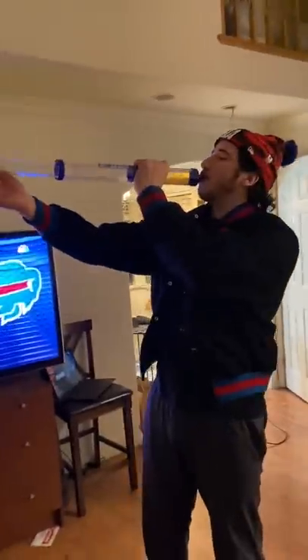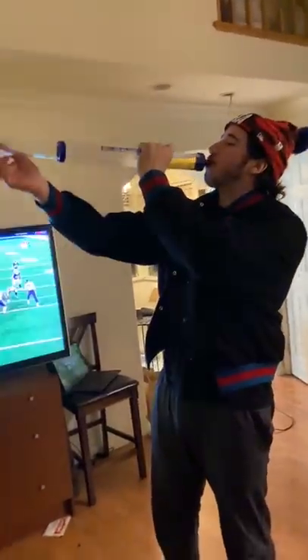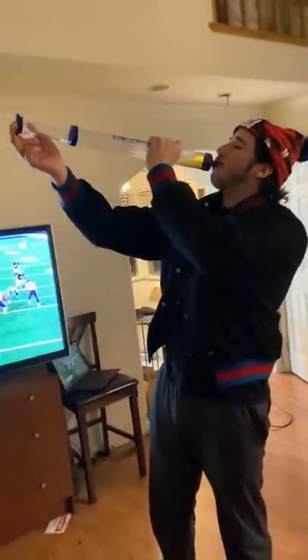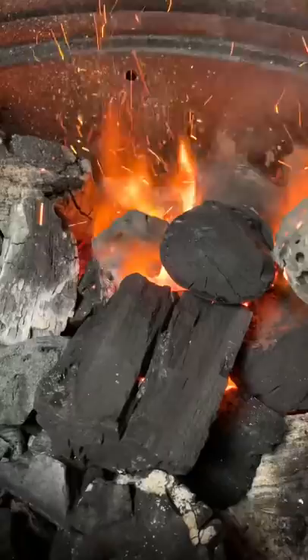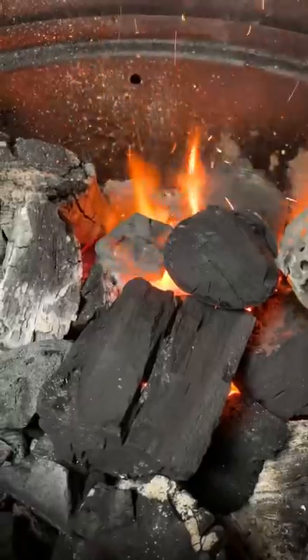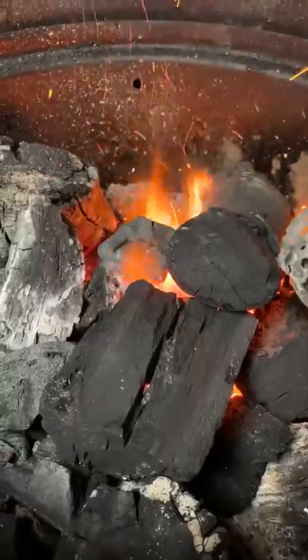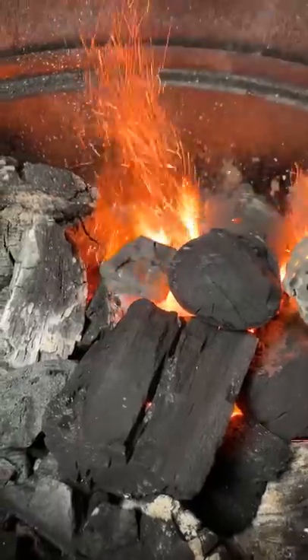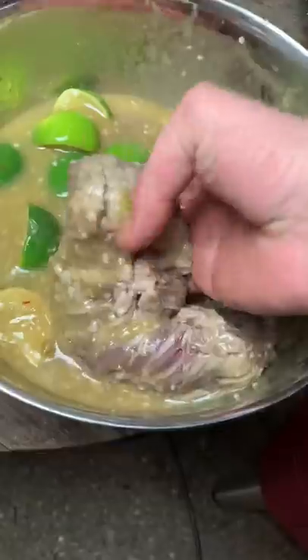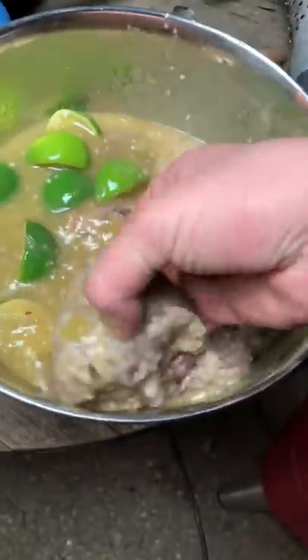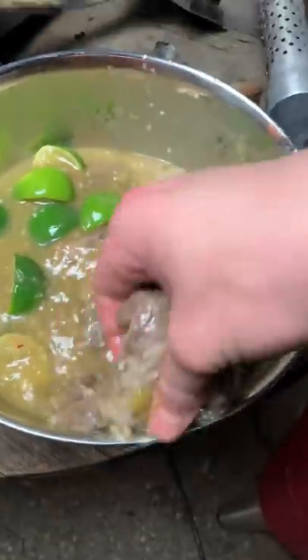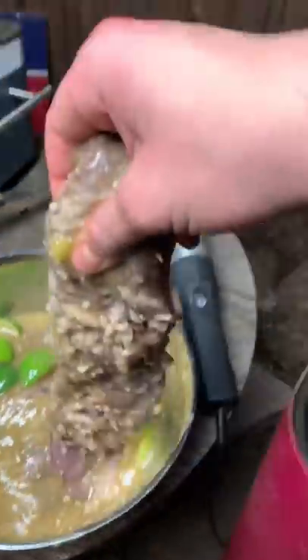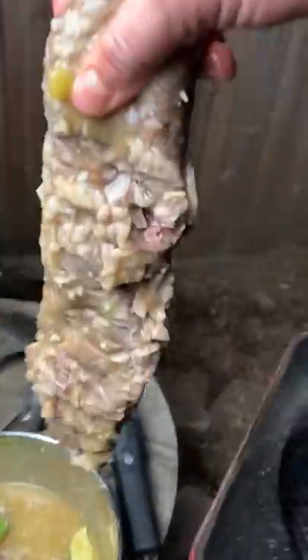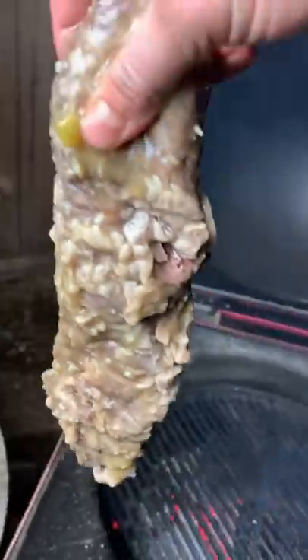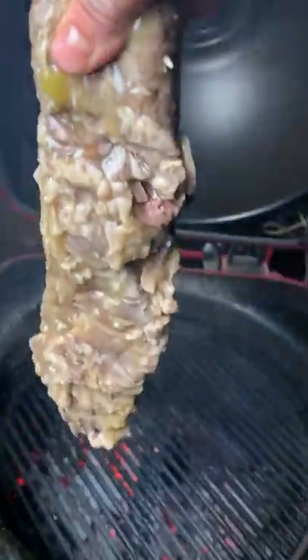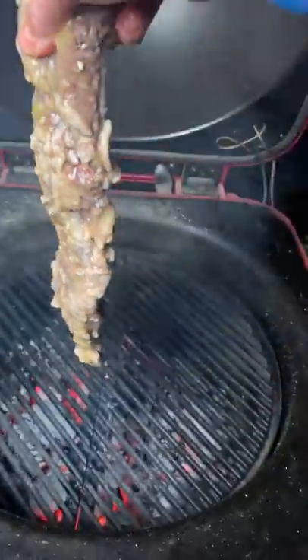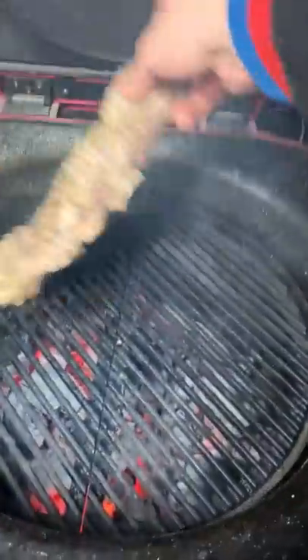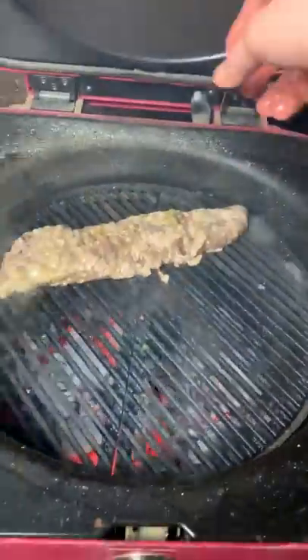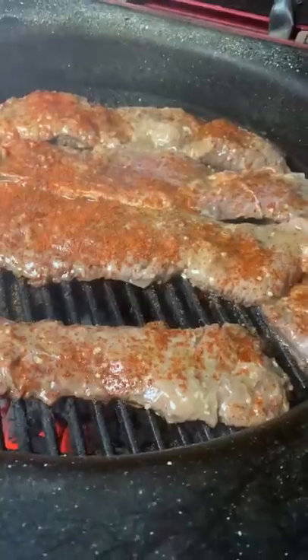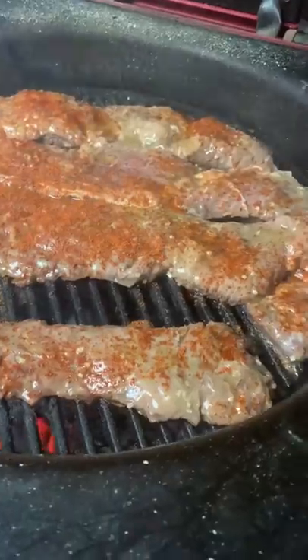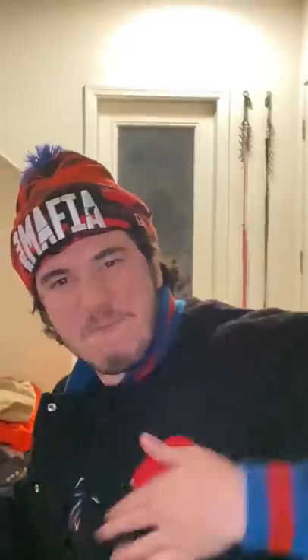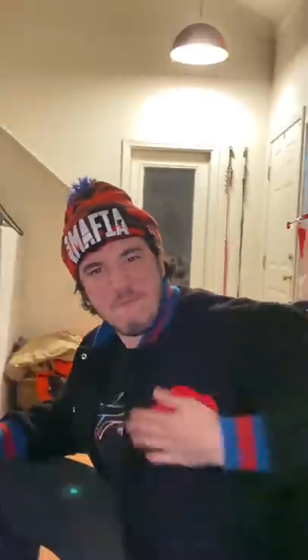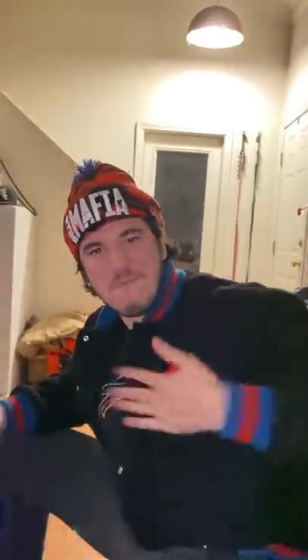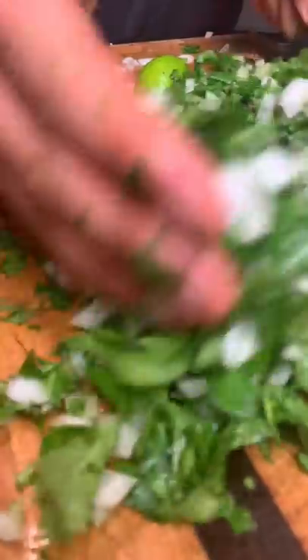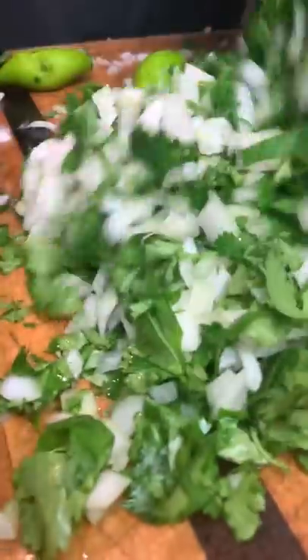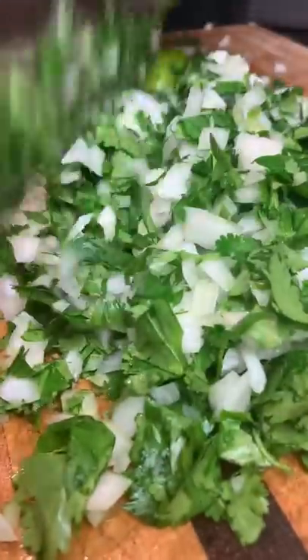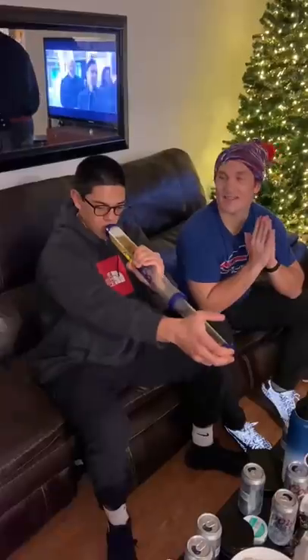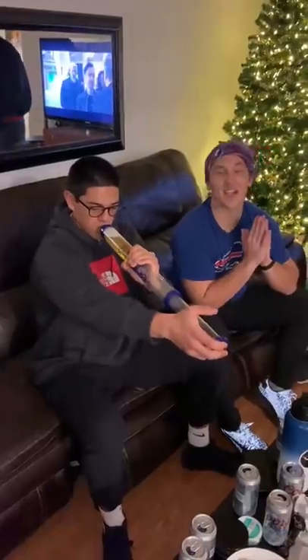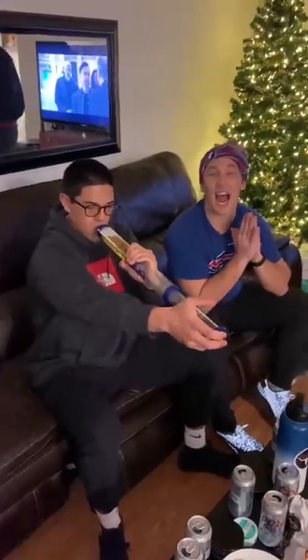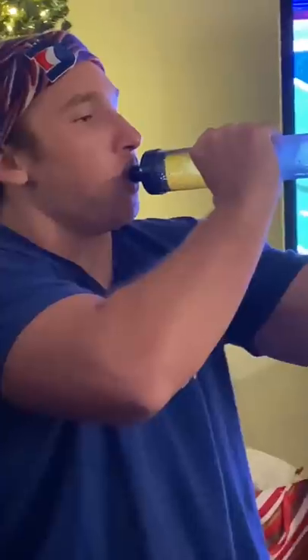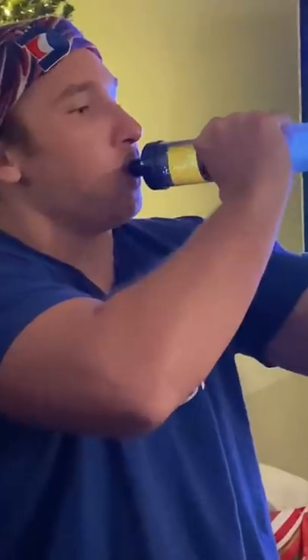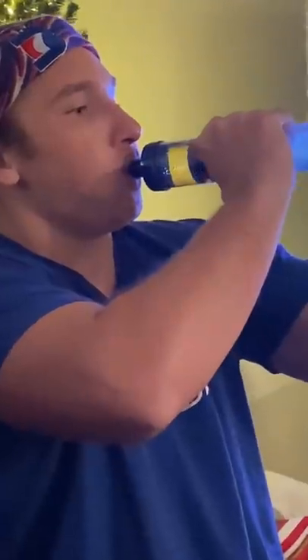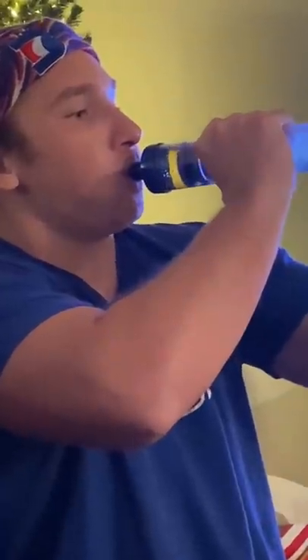I let that sit for a couple hours while I guzzle down some beers and watch the Bills game. Then start up the flame, toss those babies down on the fire, and chop up some cilantro and onions.